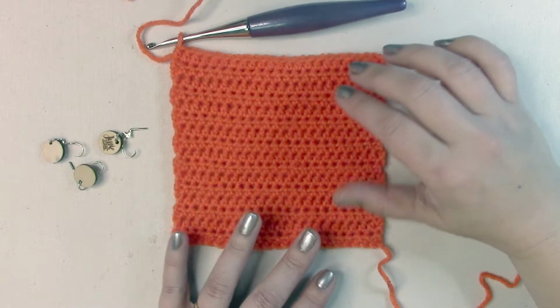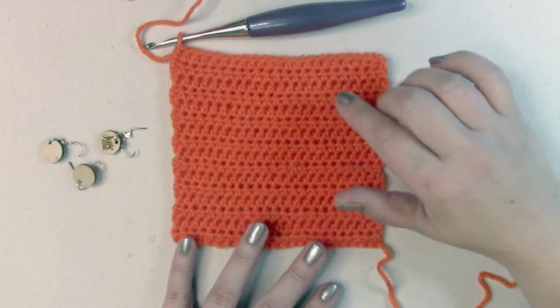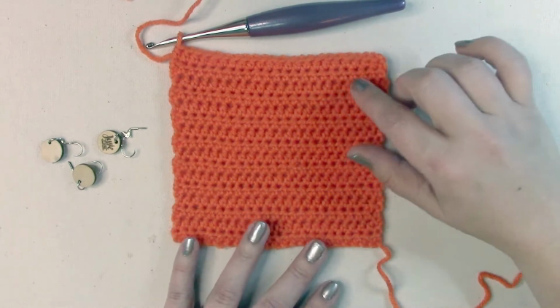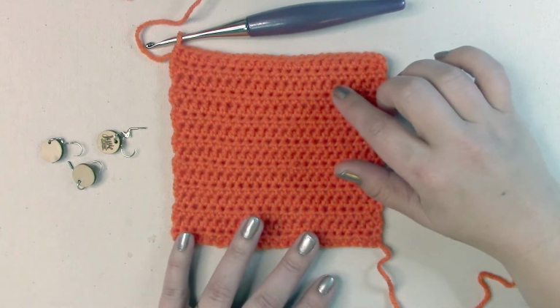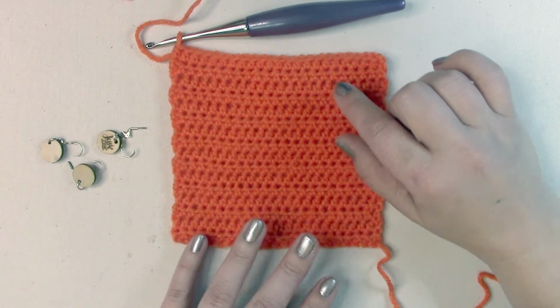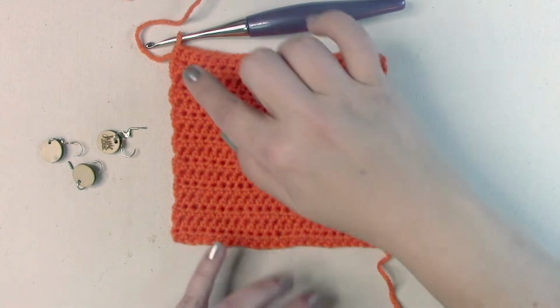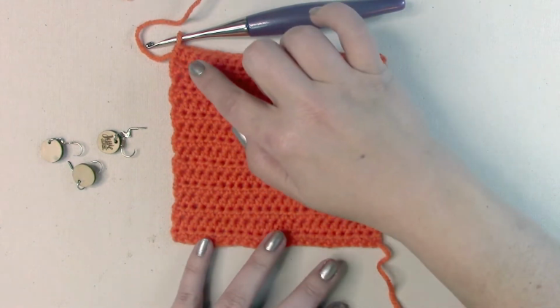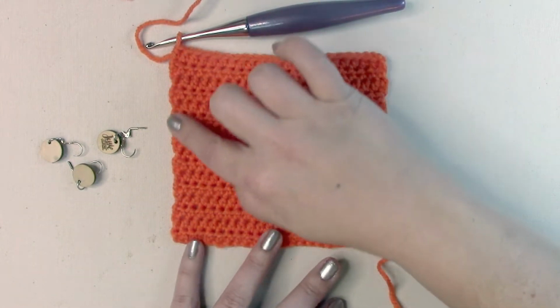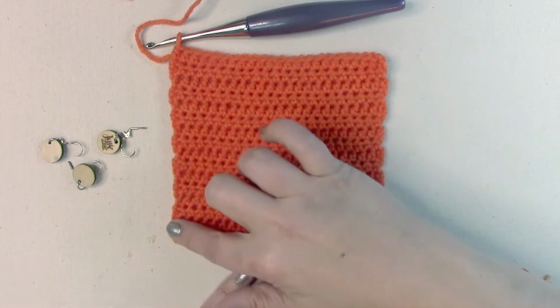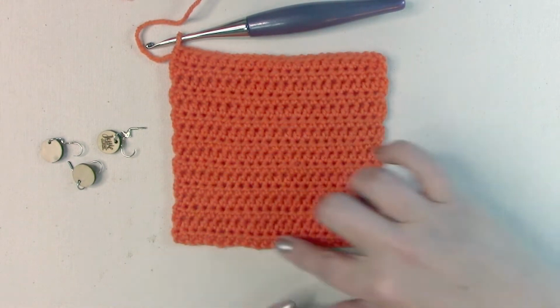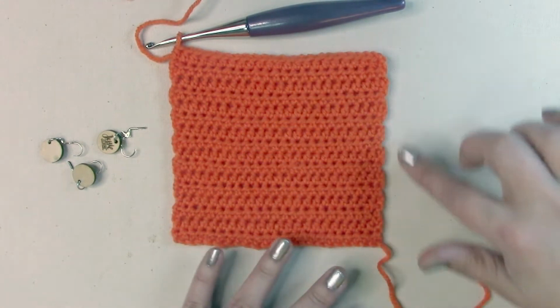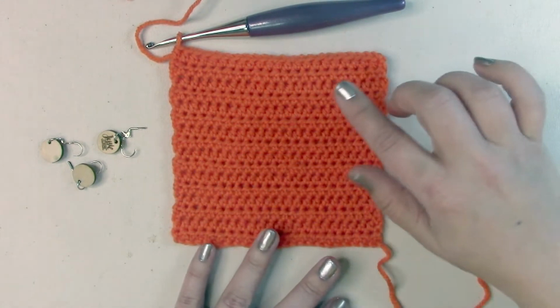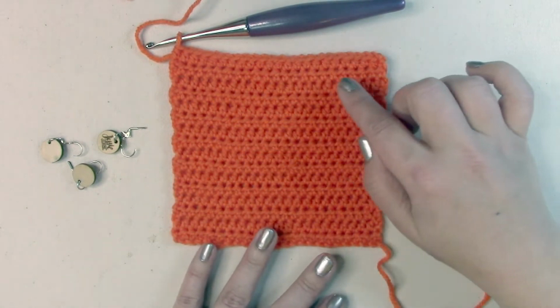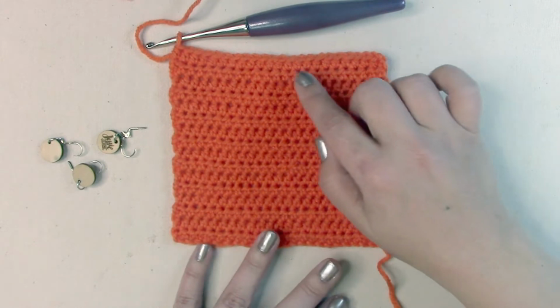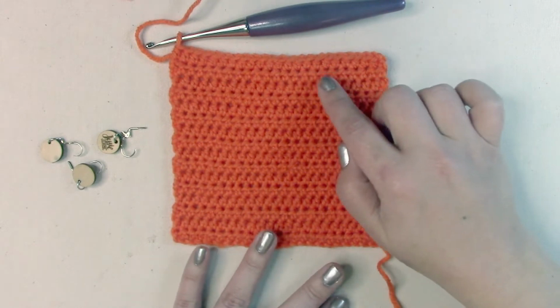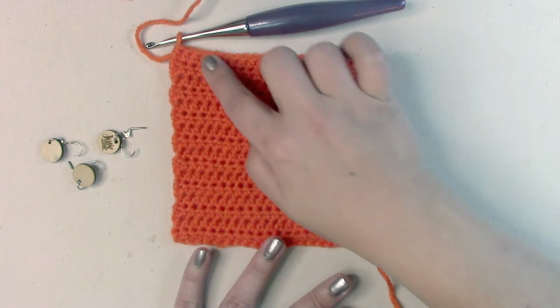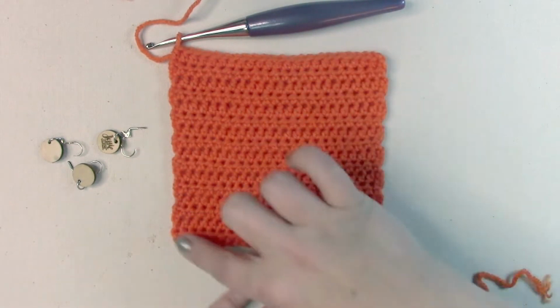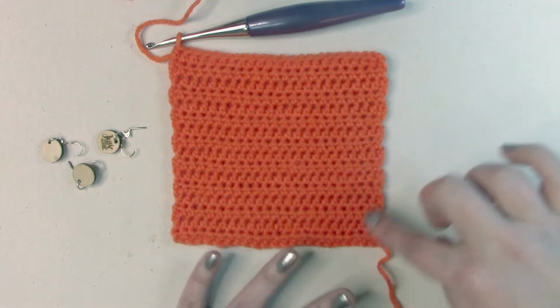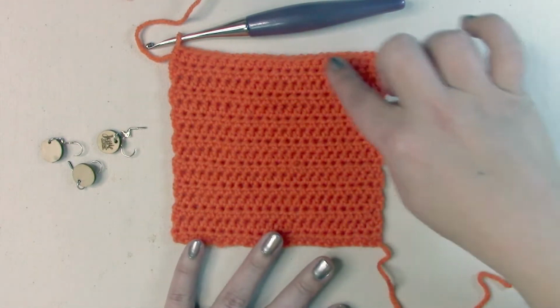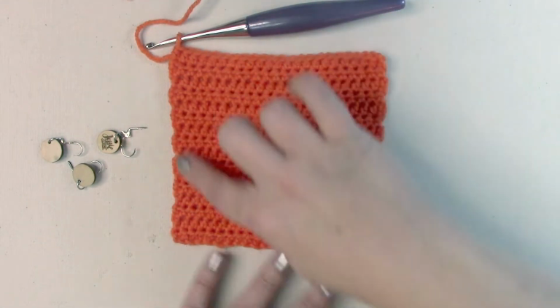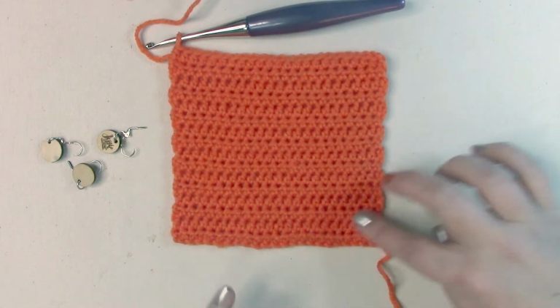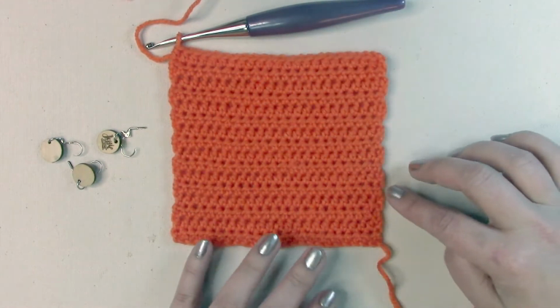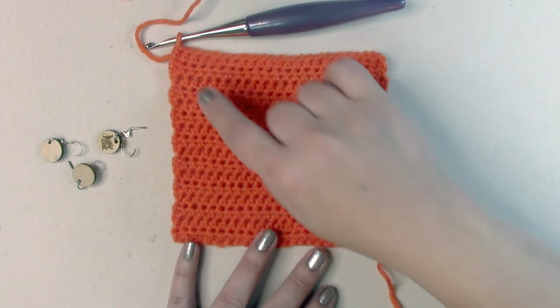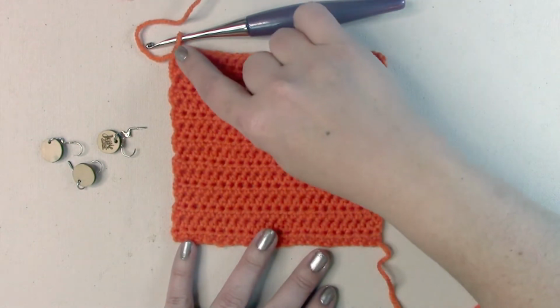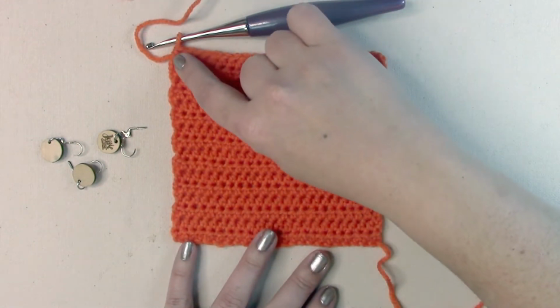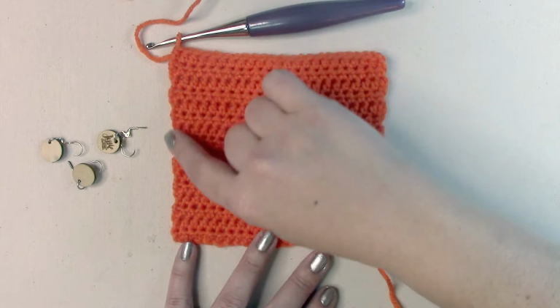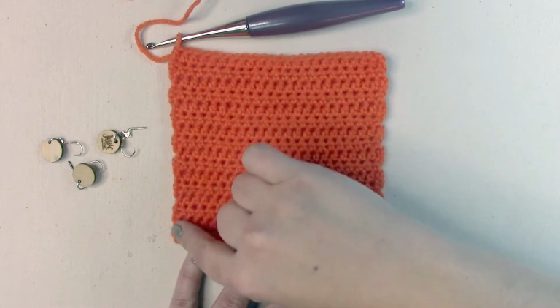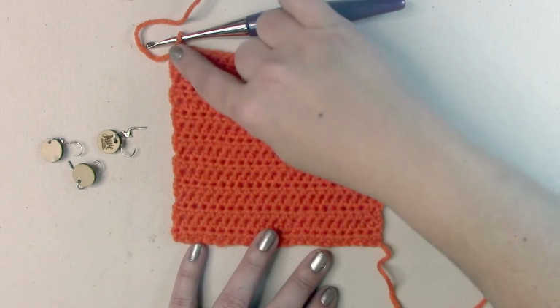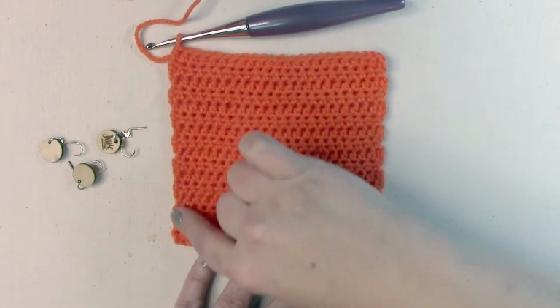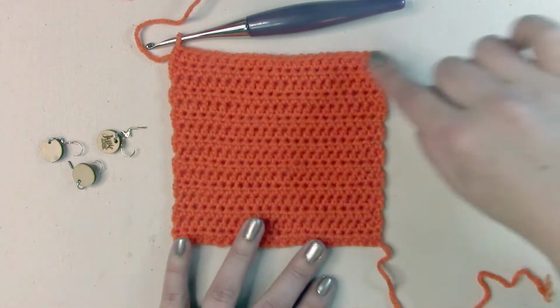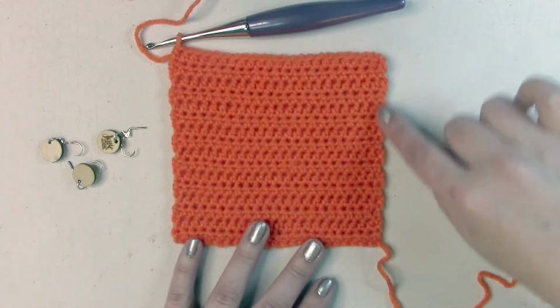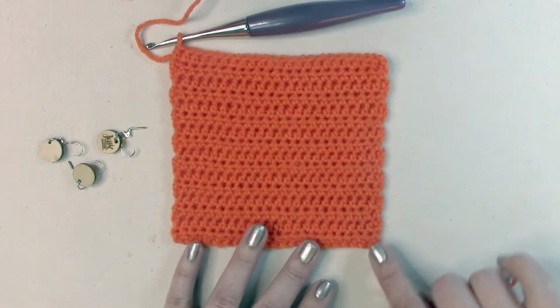Sometimes a pattern tells you to stitch on the side of your work. For example, if we're making a border around this square, then I'm going to need to crochet along the side of these rows right here.